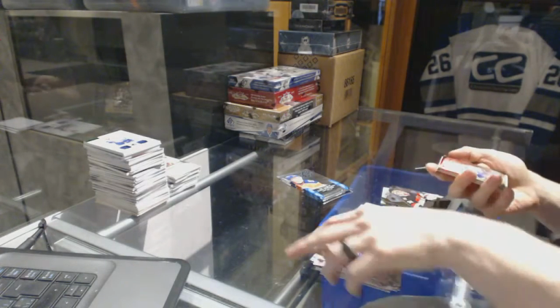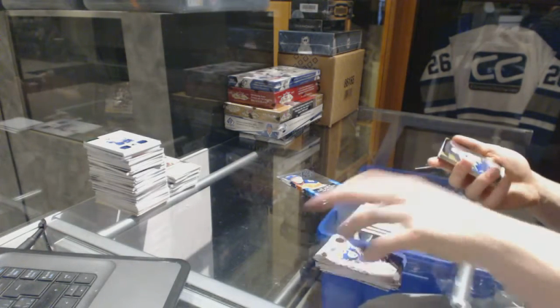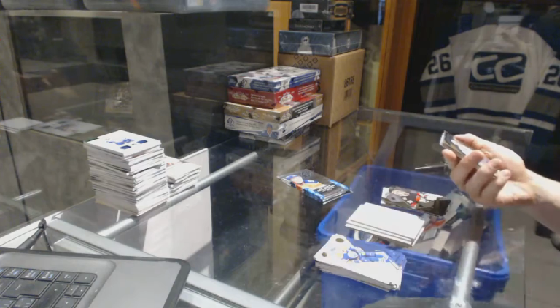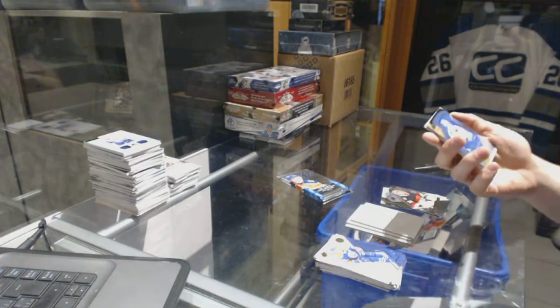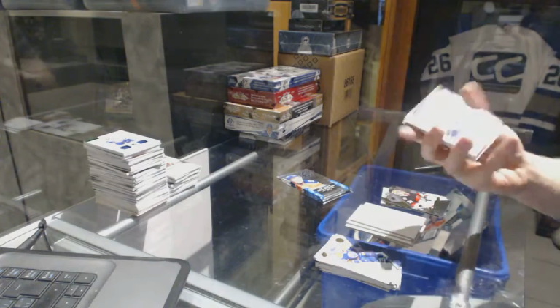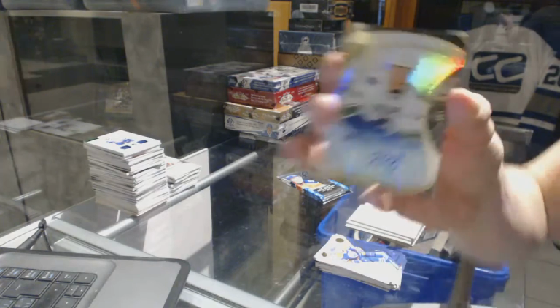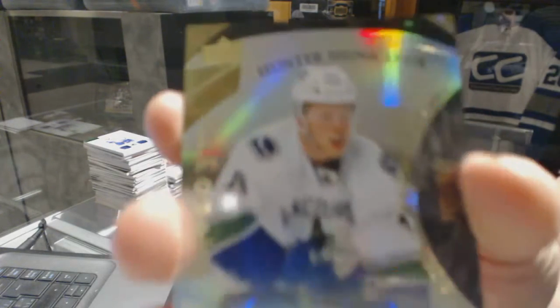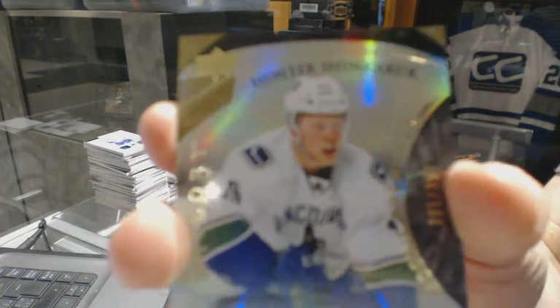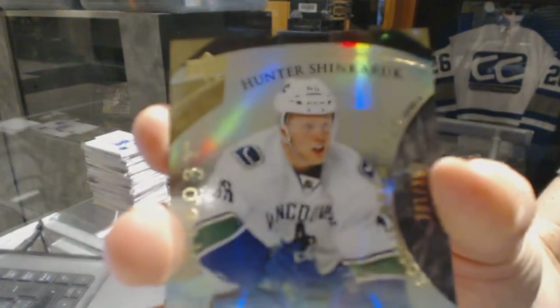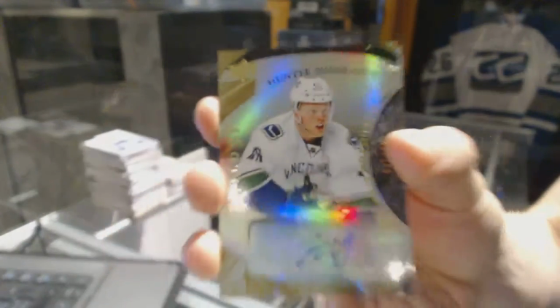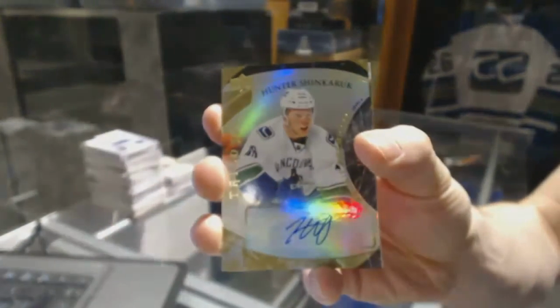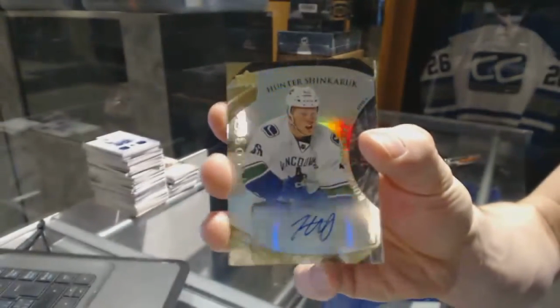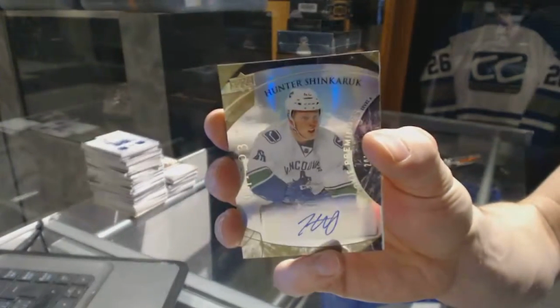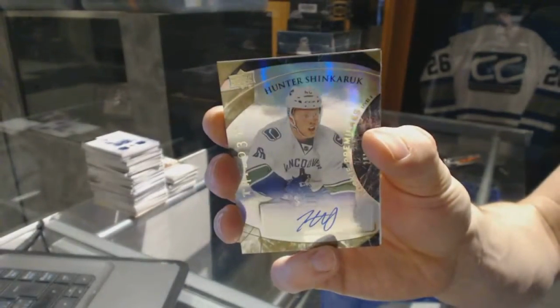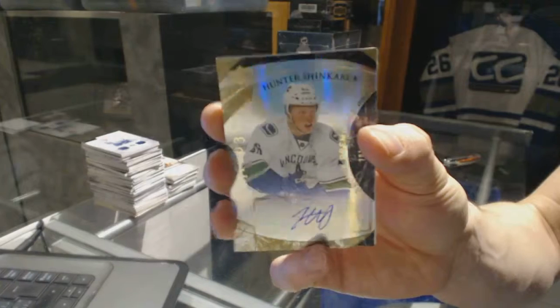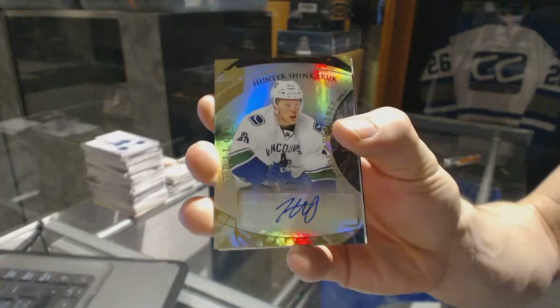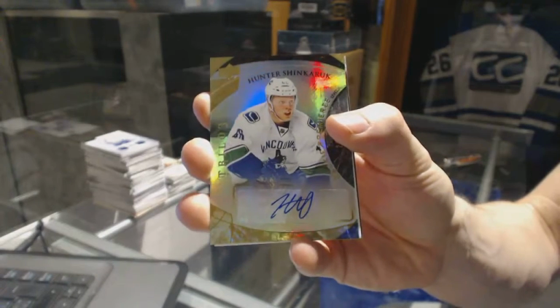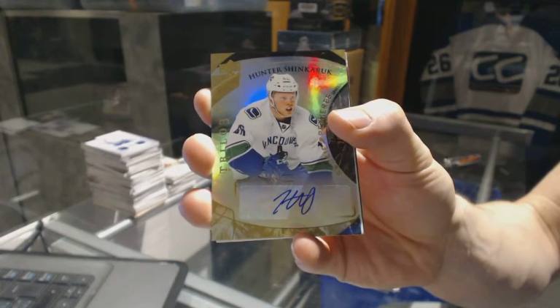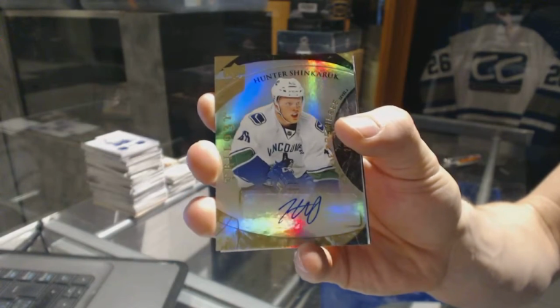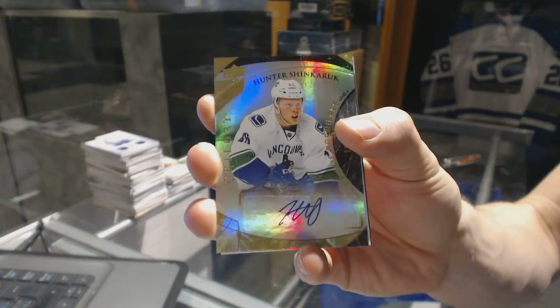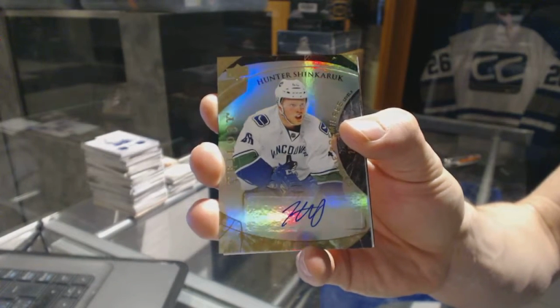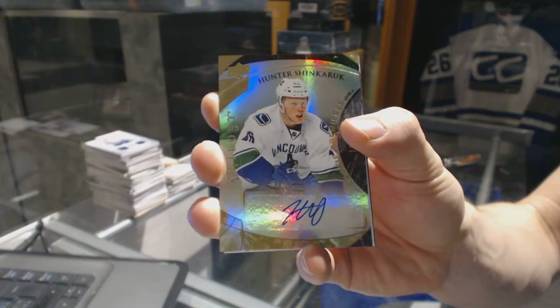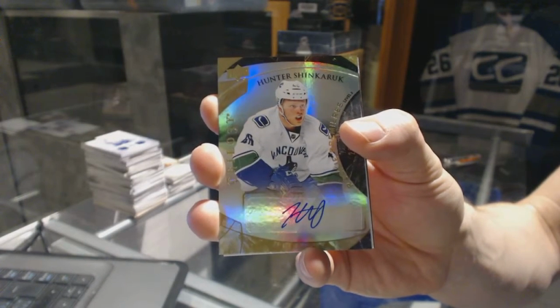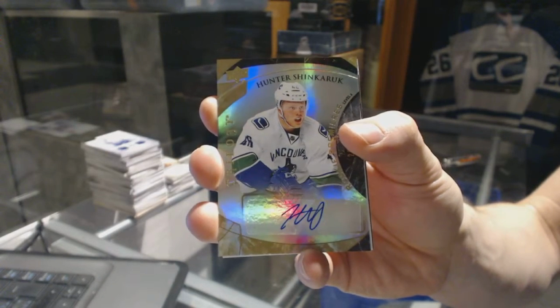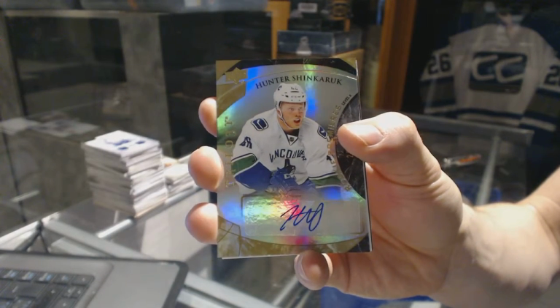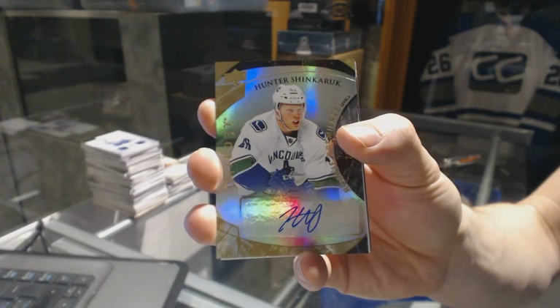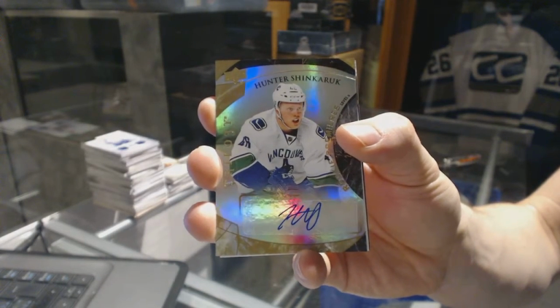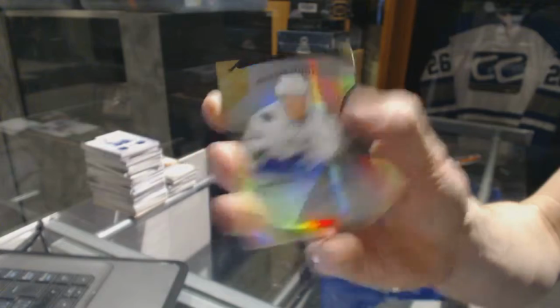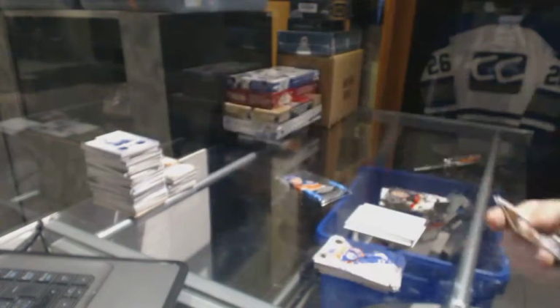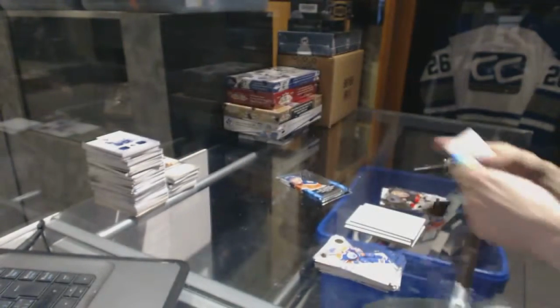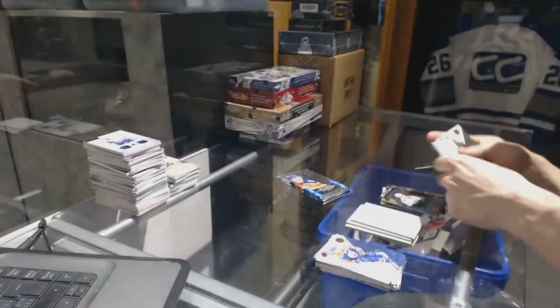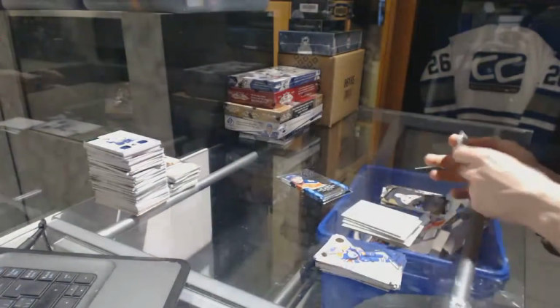We've got a level 2 Trilogy rookie autograph numbered to $3.99 for the Vancouver Canucks, Hunter Shinkirik.